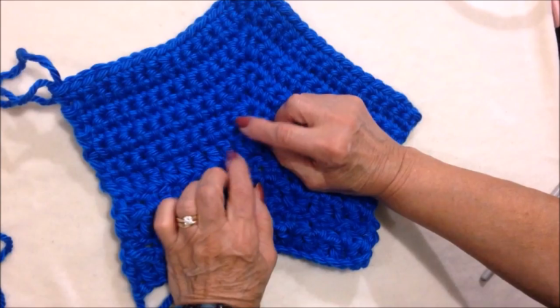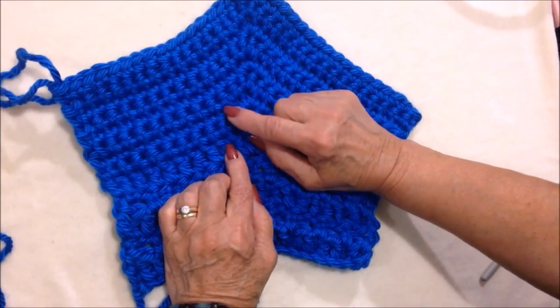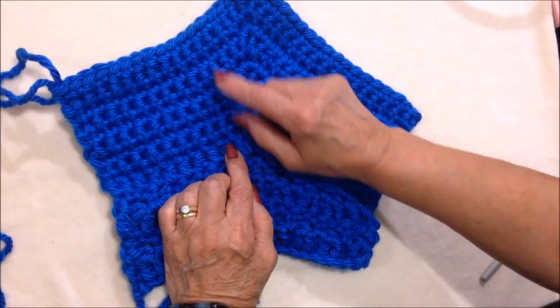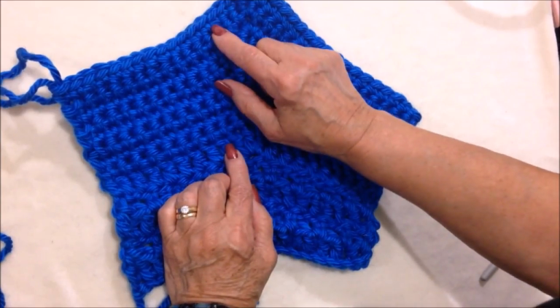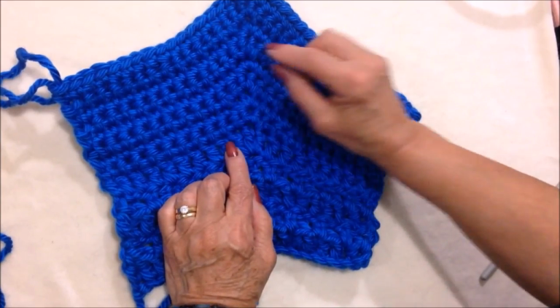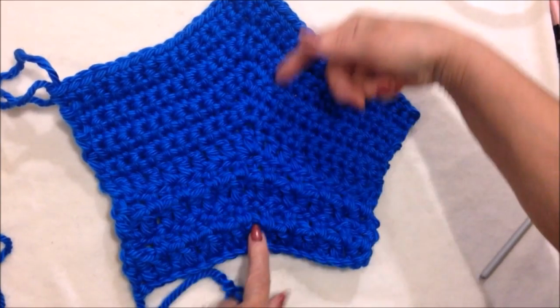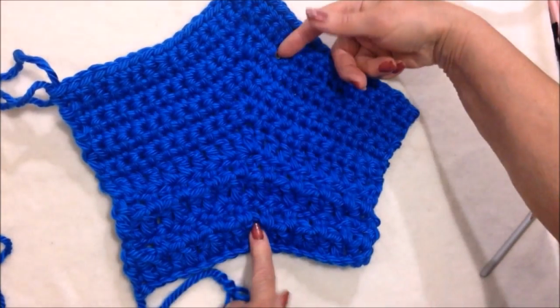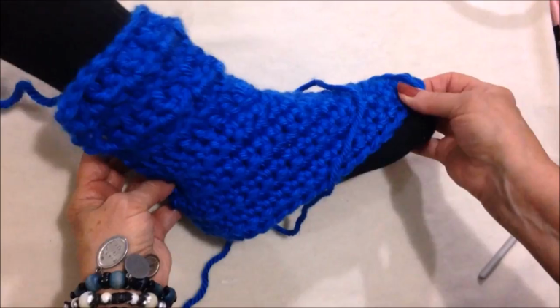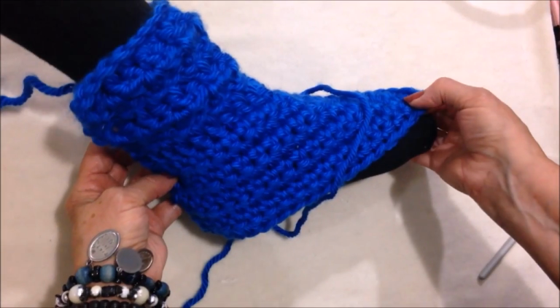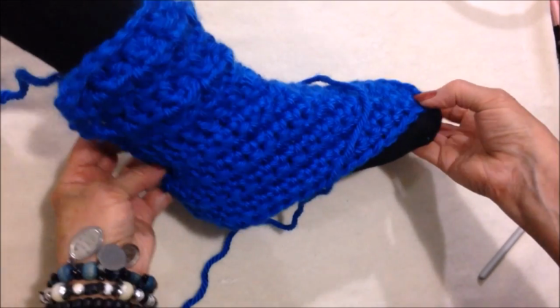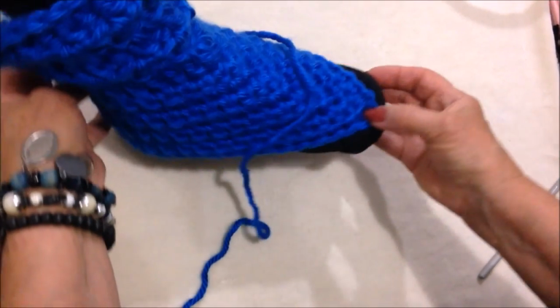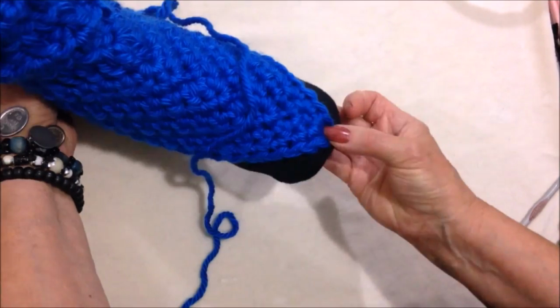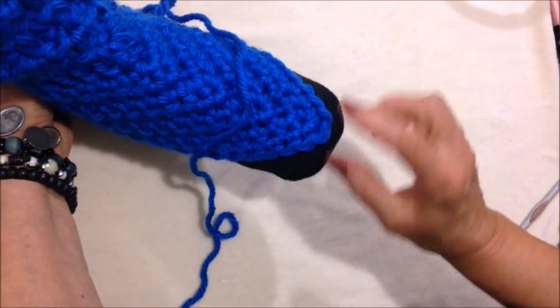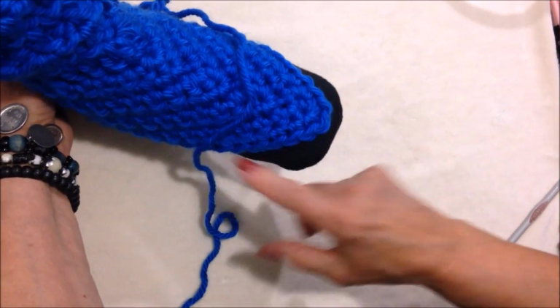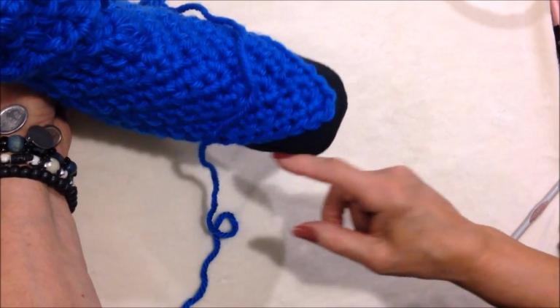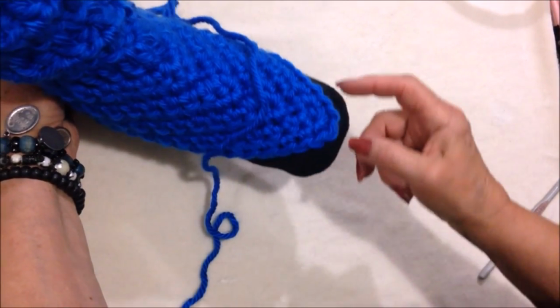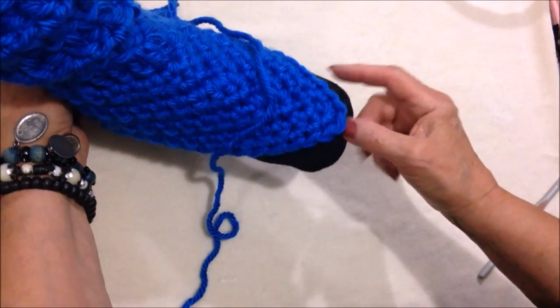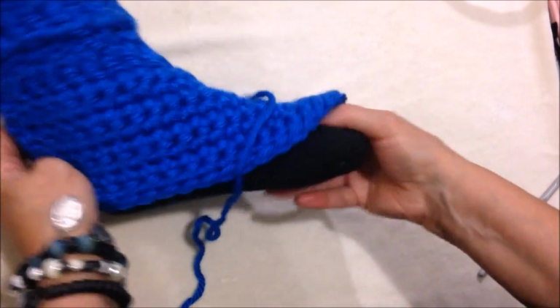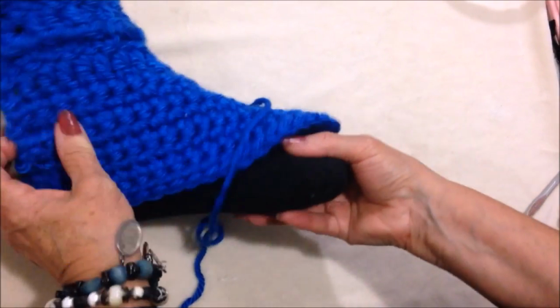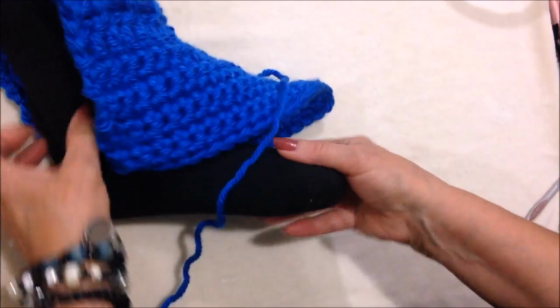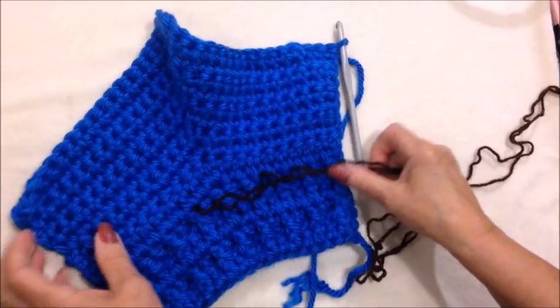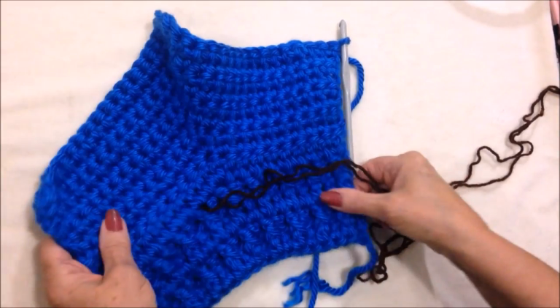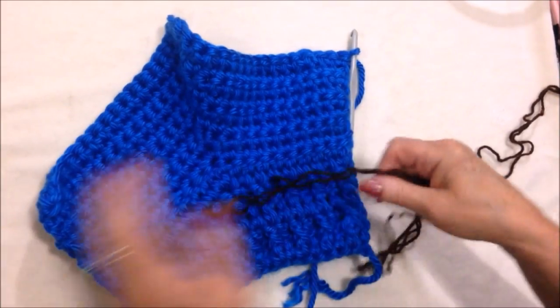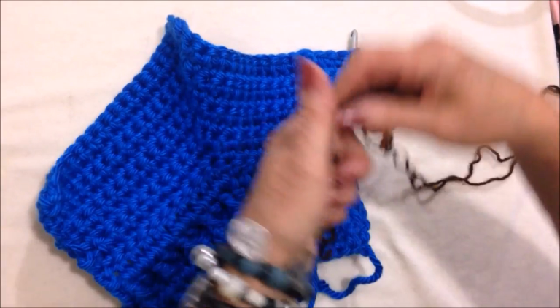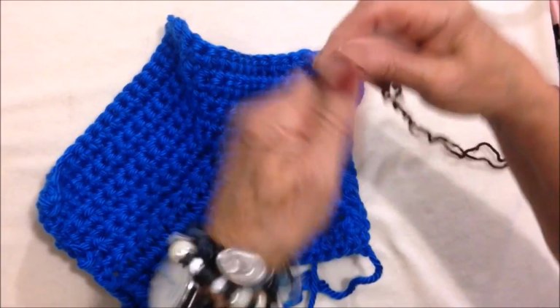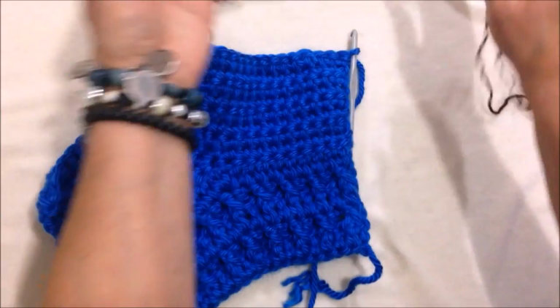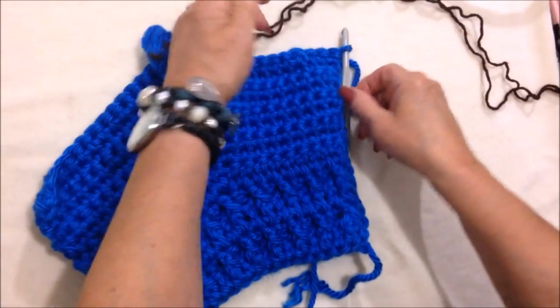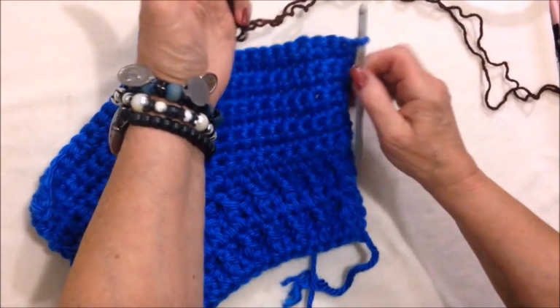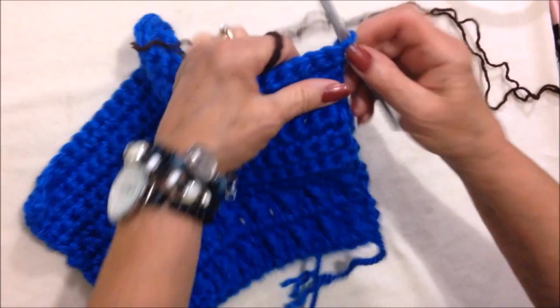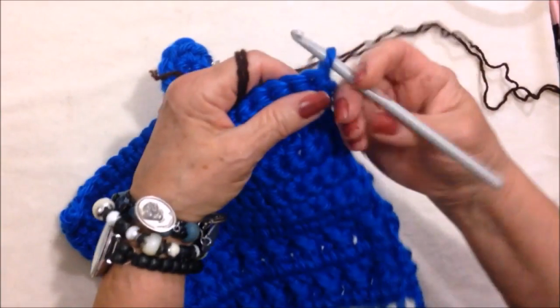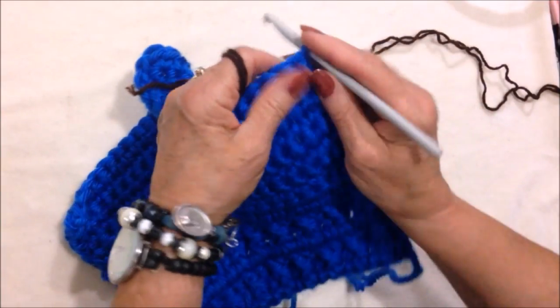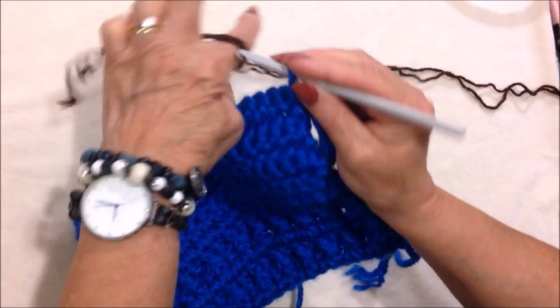Okay, I worked a total of eight rows of single crochet. It's going to fit on like this. Now I'm going to start working the sole in a dark color — you could just continue in the same color, but I'm going to switch to a dark color for the sole.